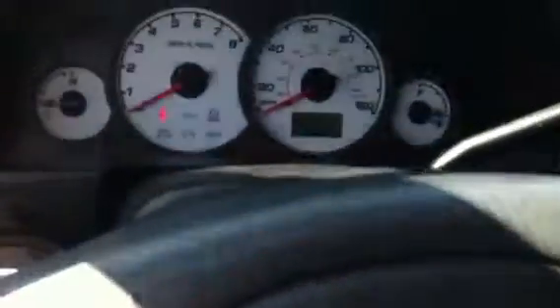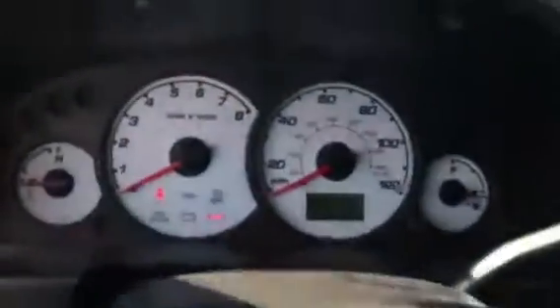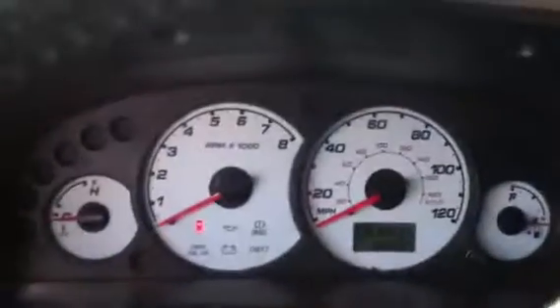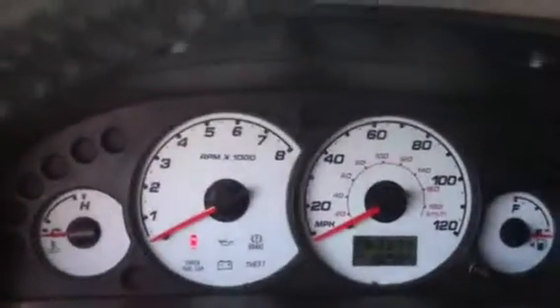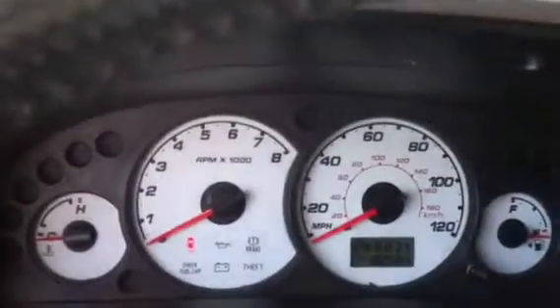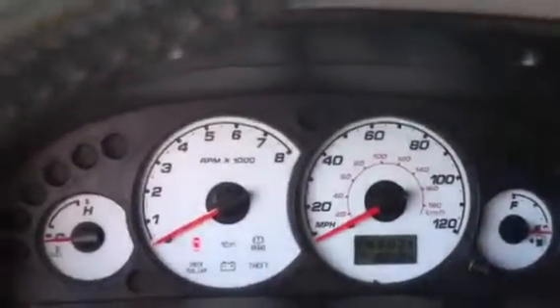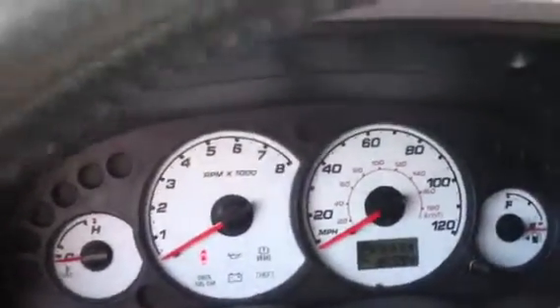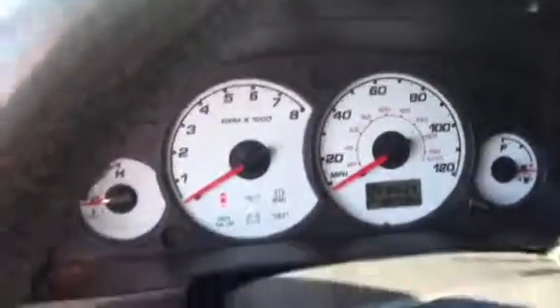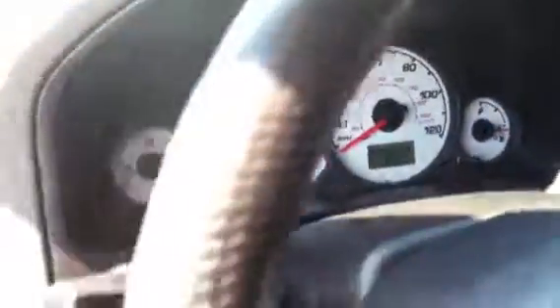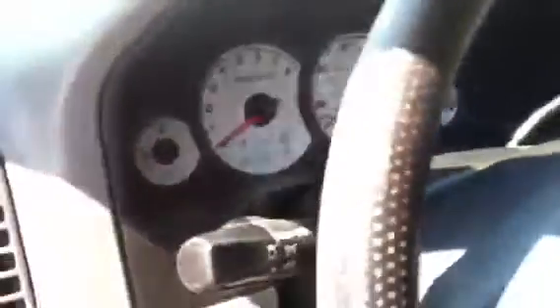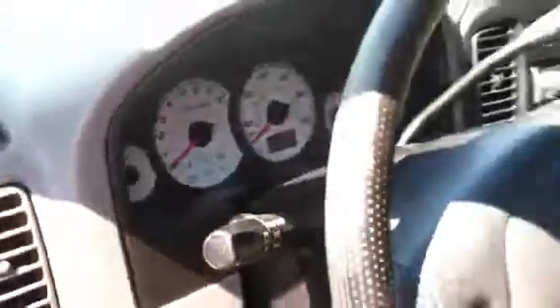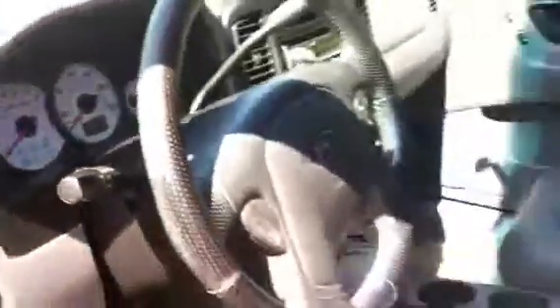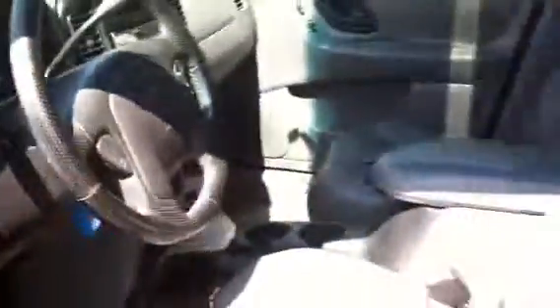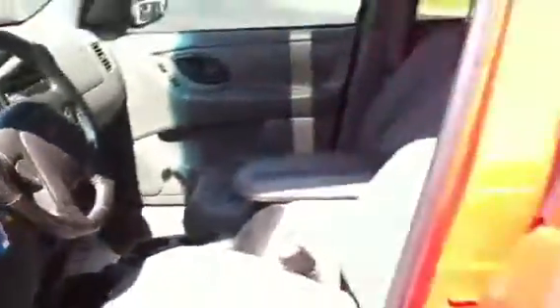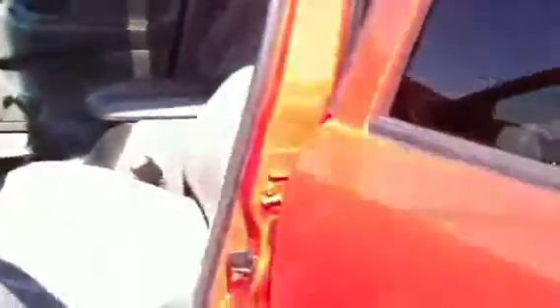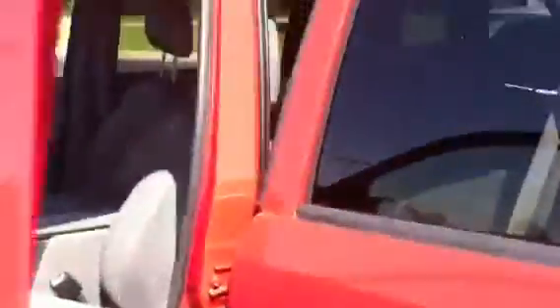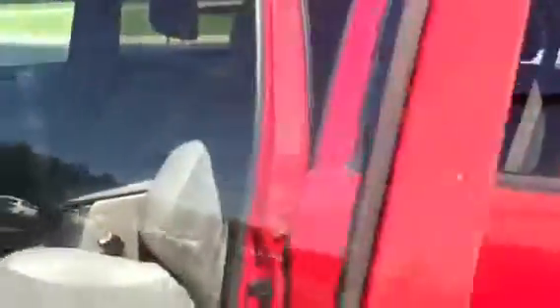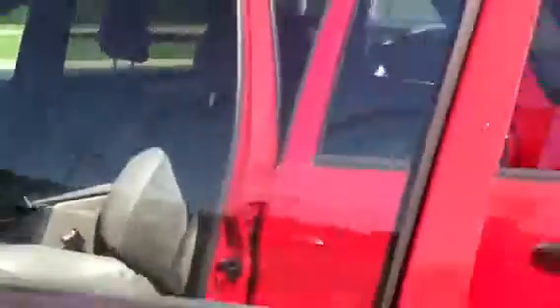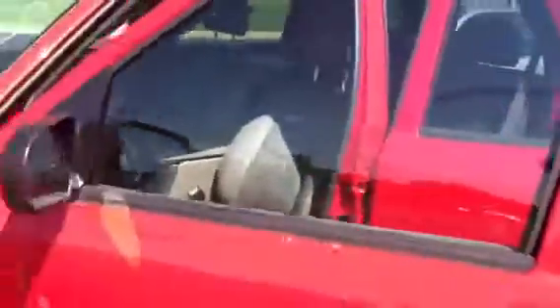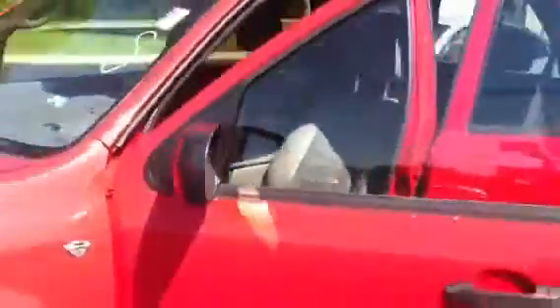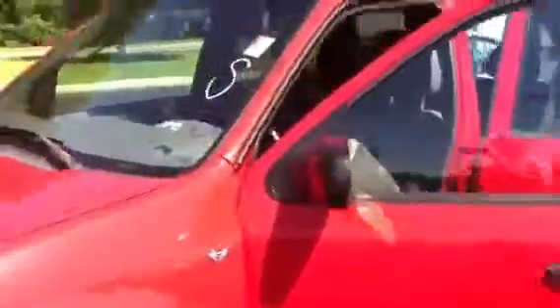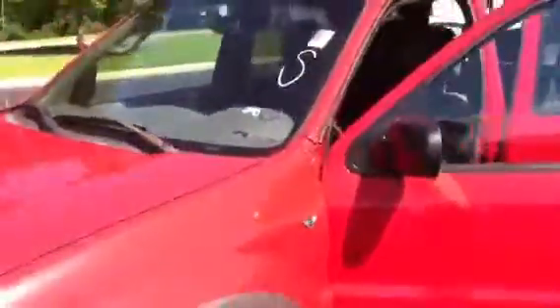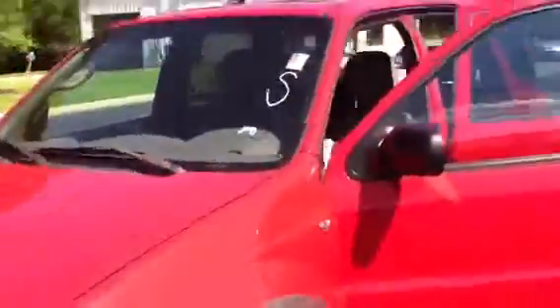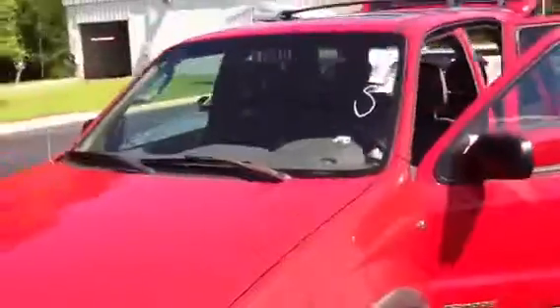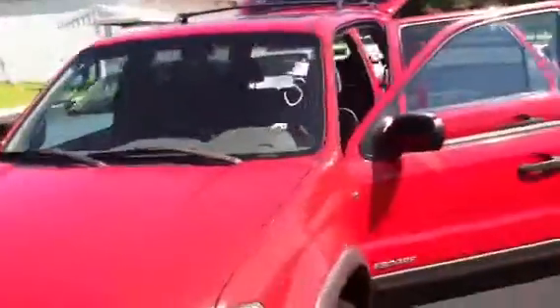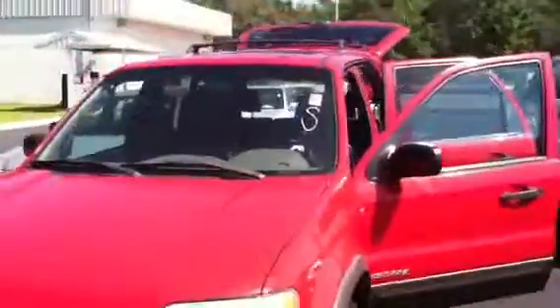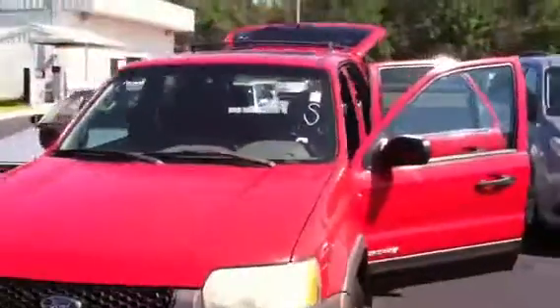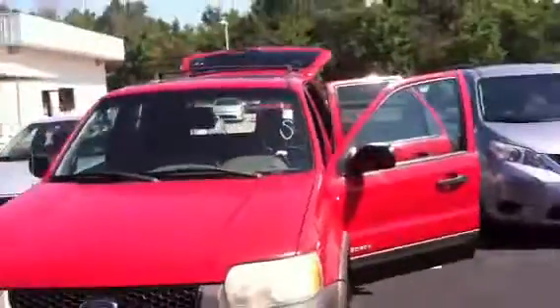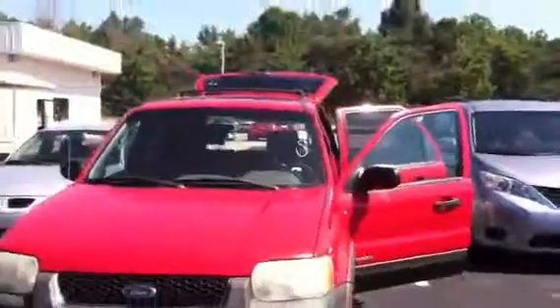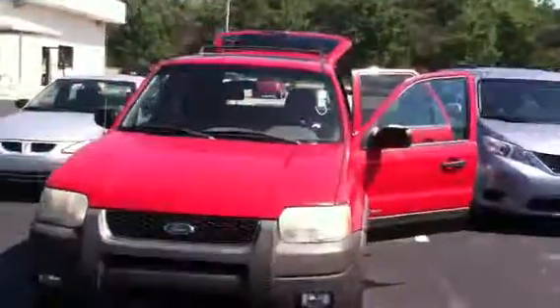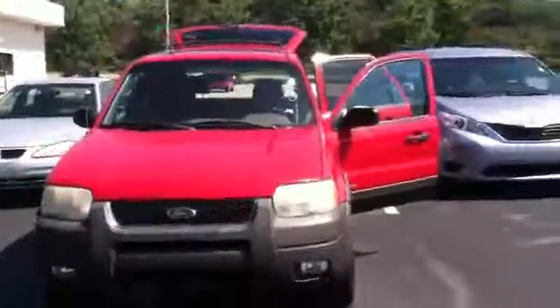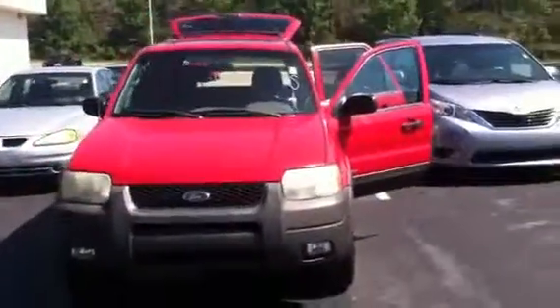It has just over 182,000 miles. If you would like to come by and test drive it, please feel free to give me a call. You can reach me at 706-882-2963.